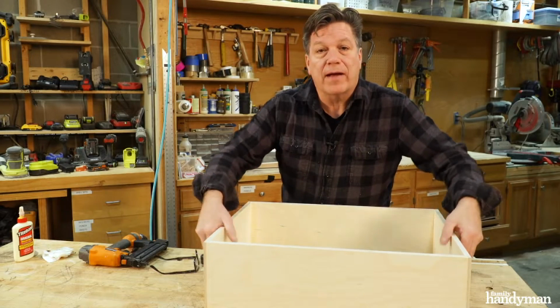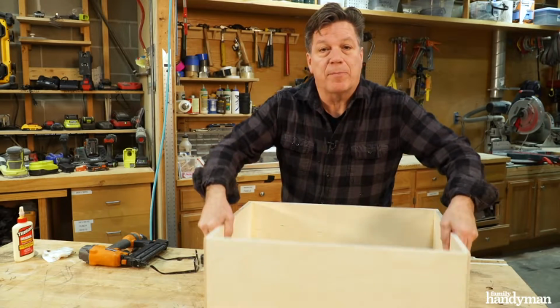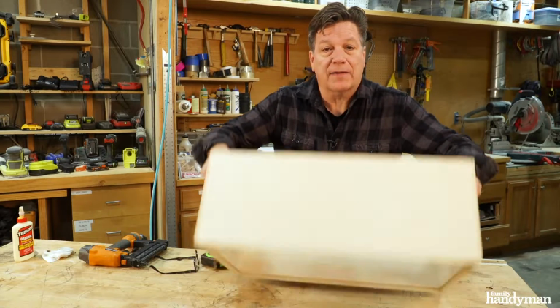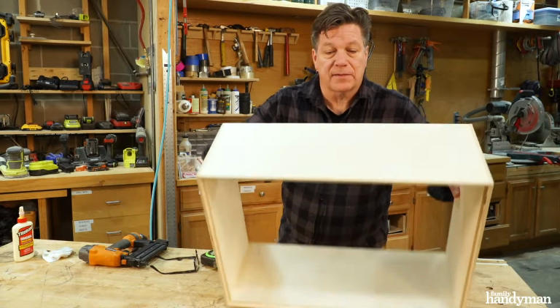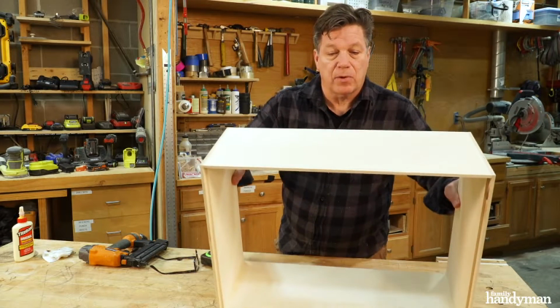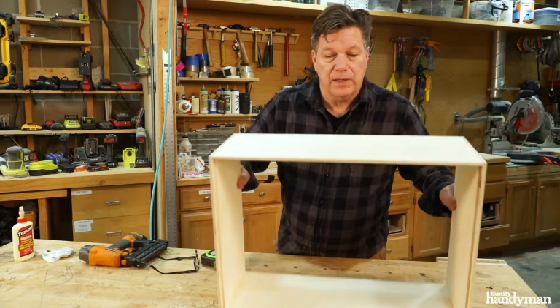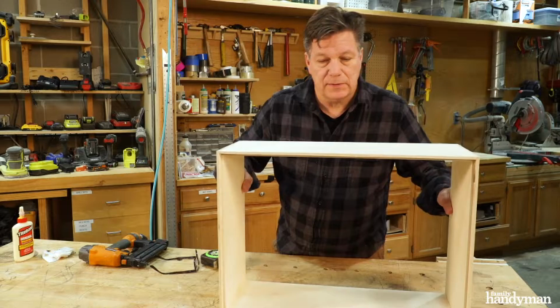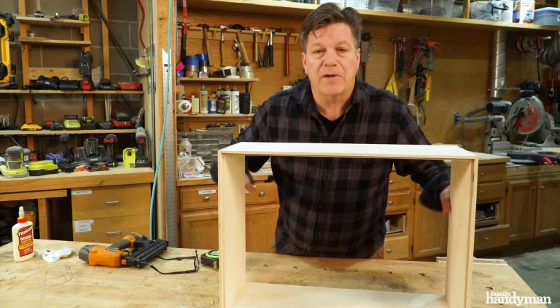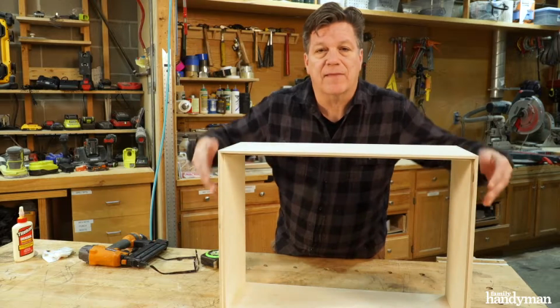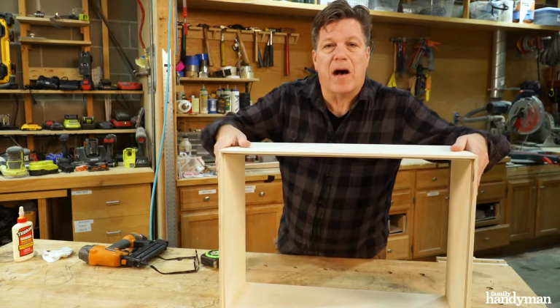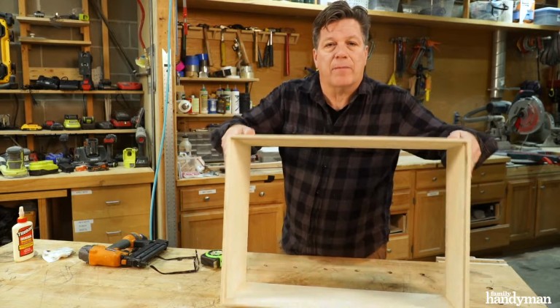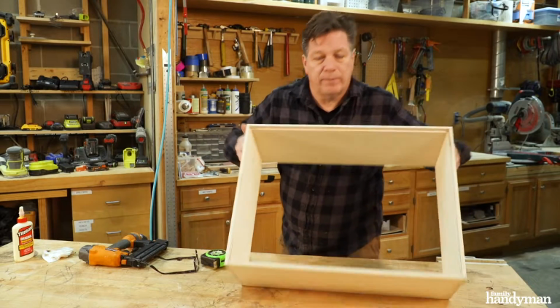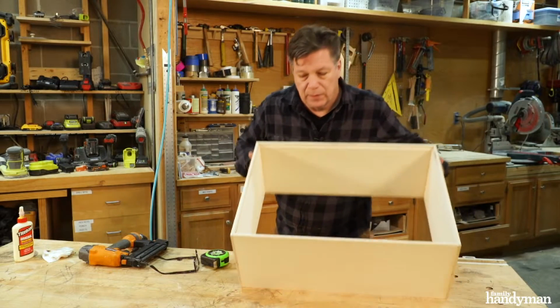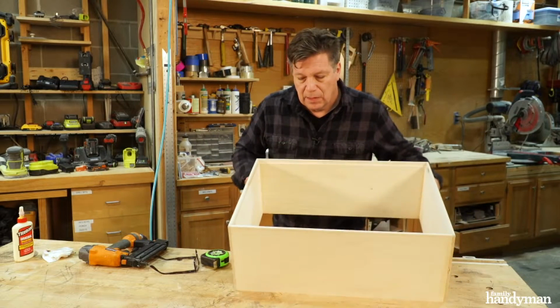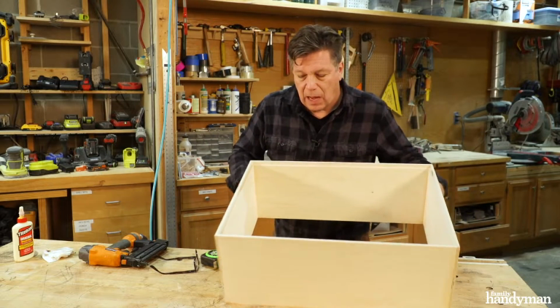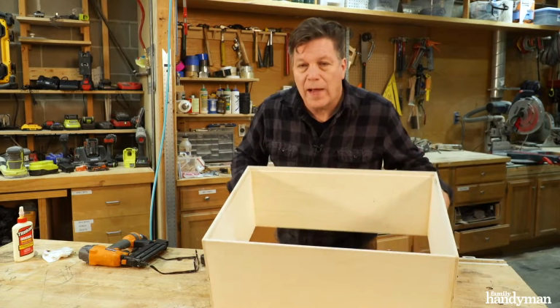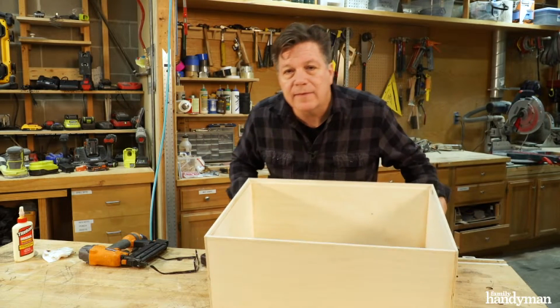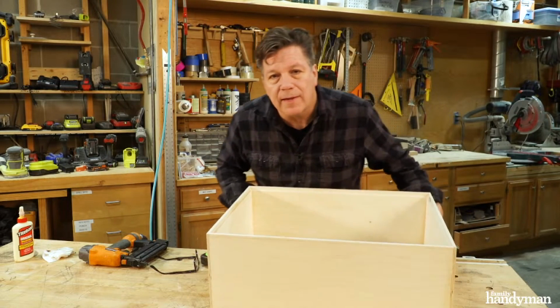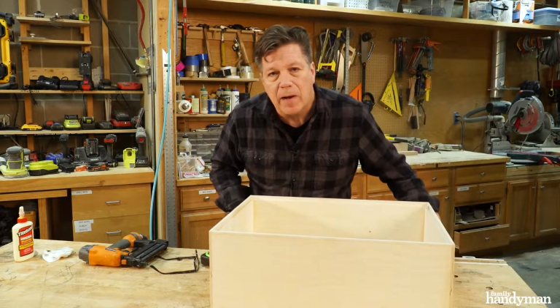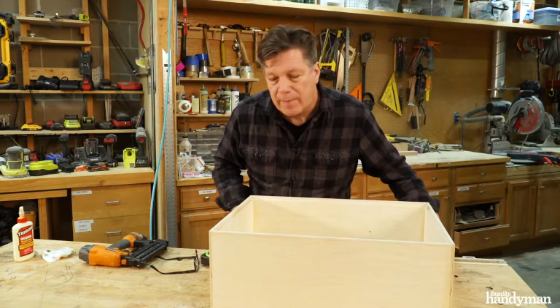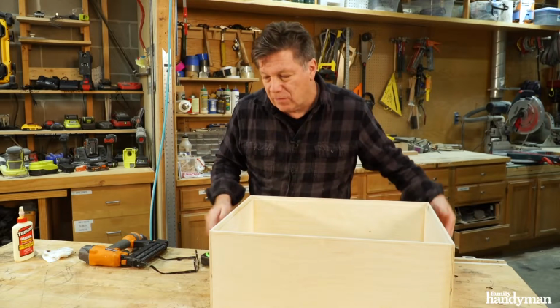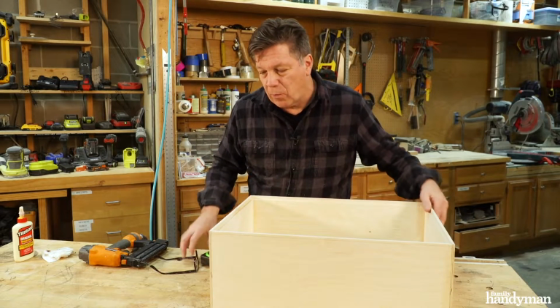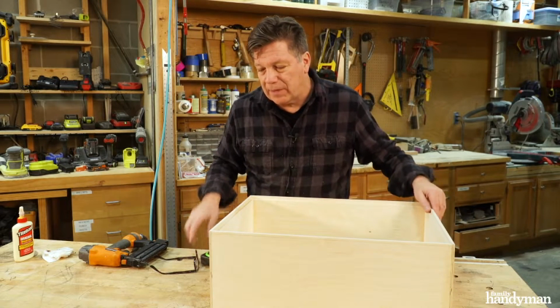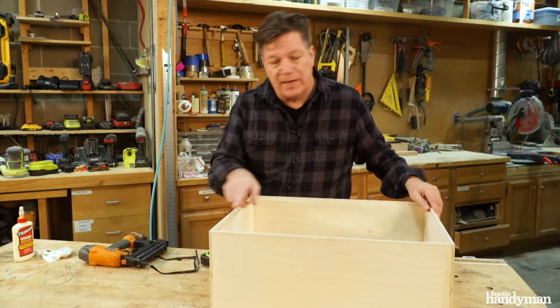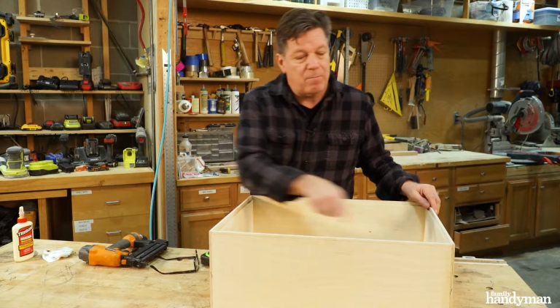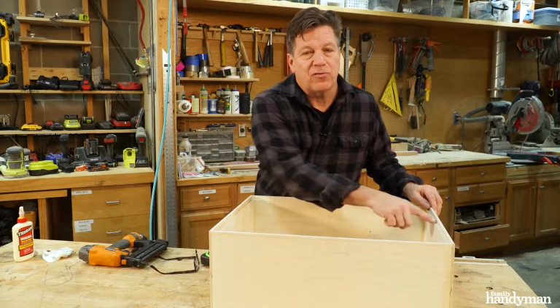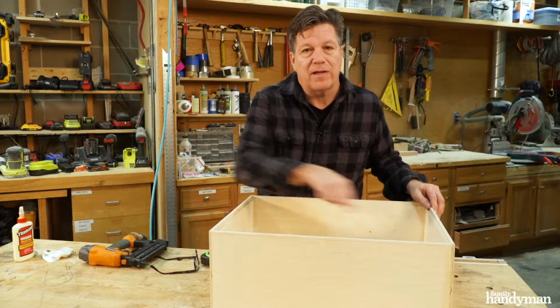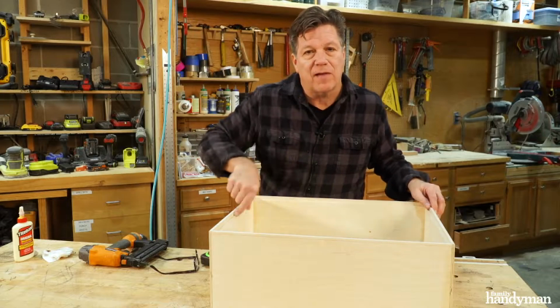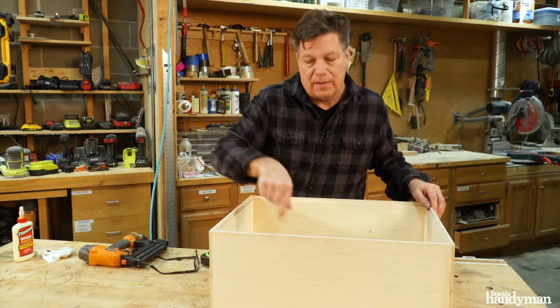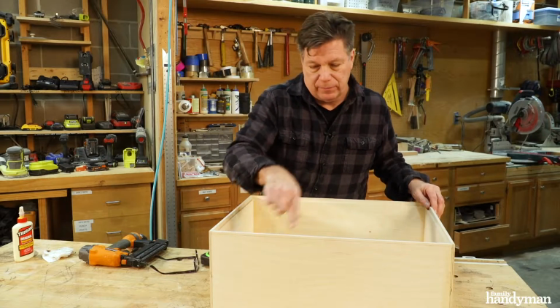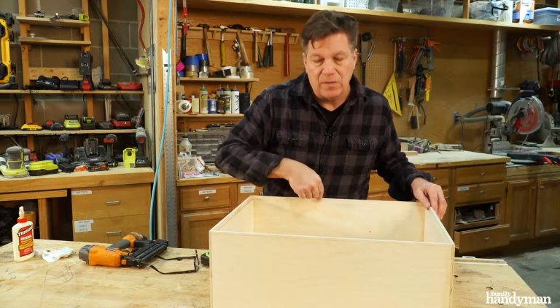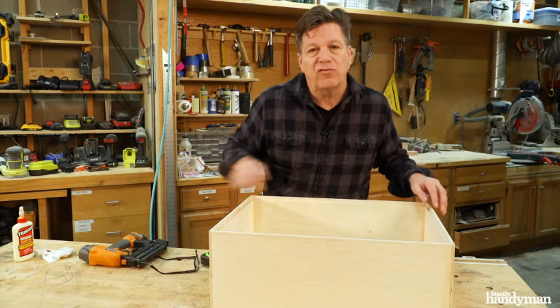Now I've got the box assembled. It's time to cut the bottom. I waited to cut the bottom at this point because I need to measure the inside dimension.